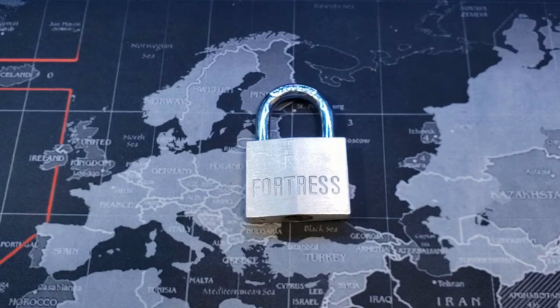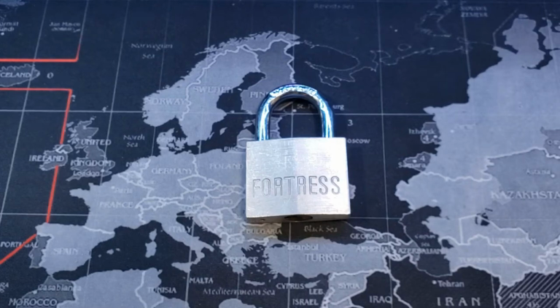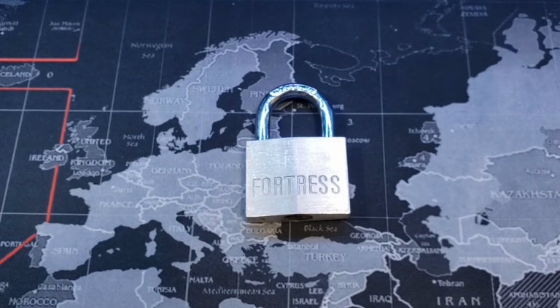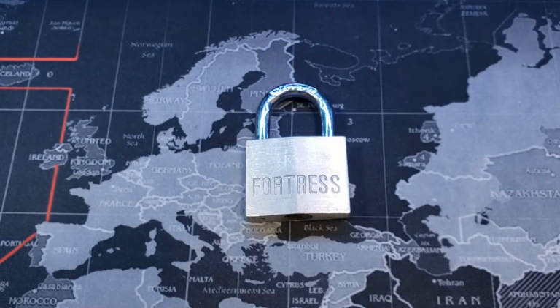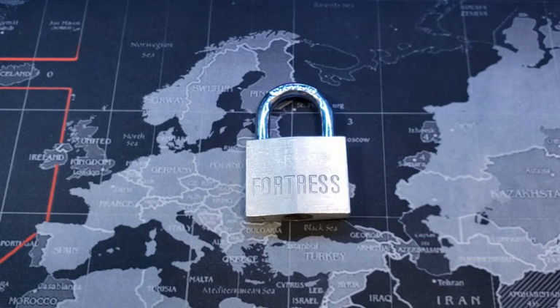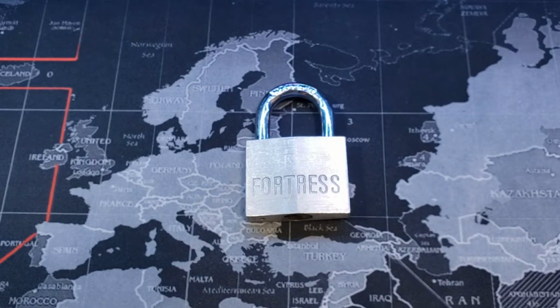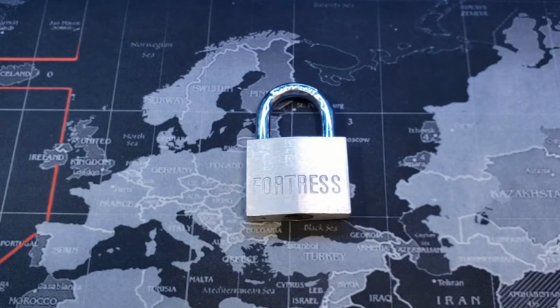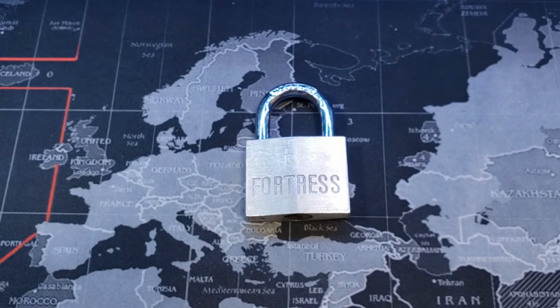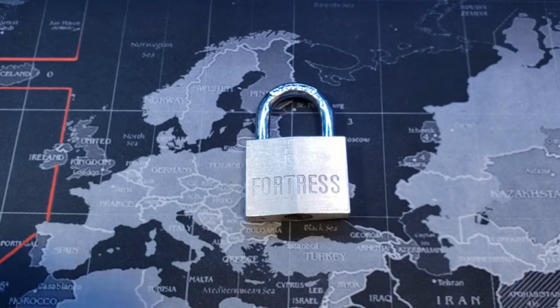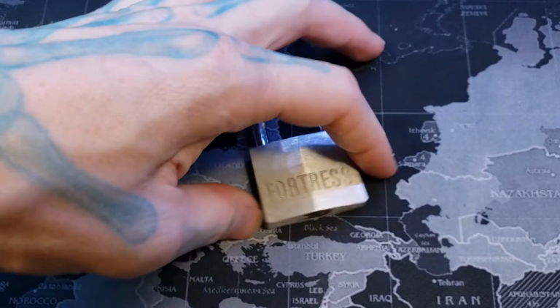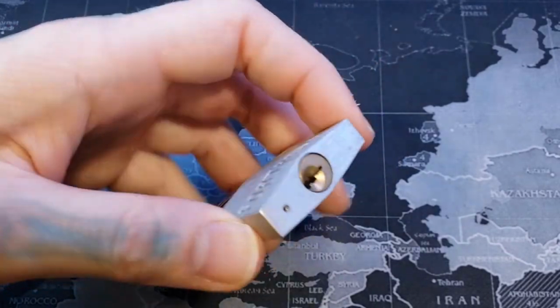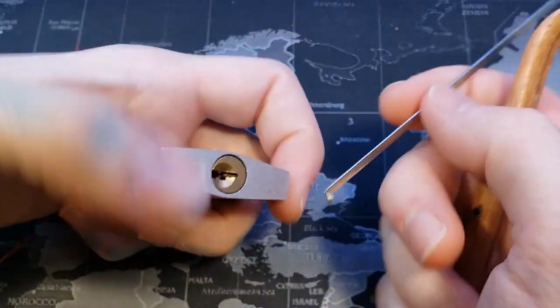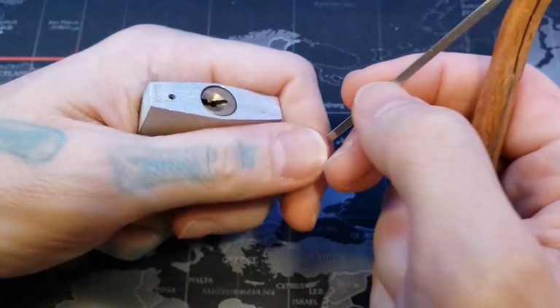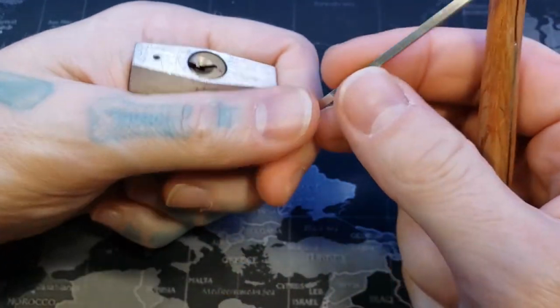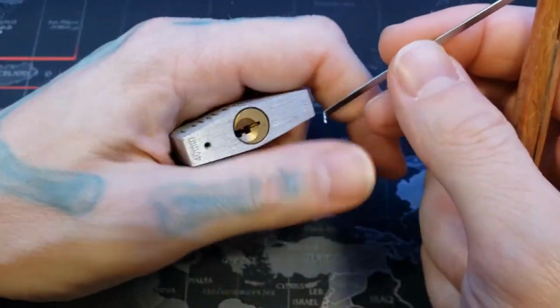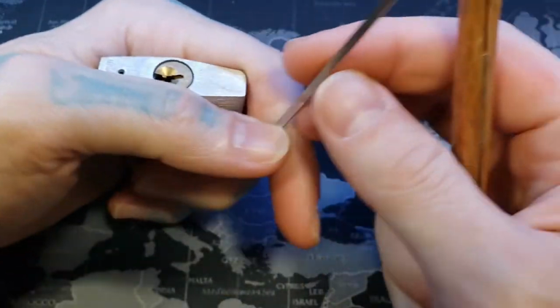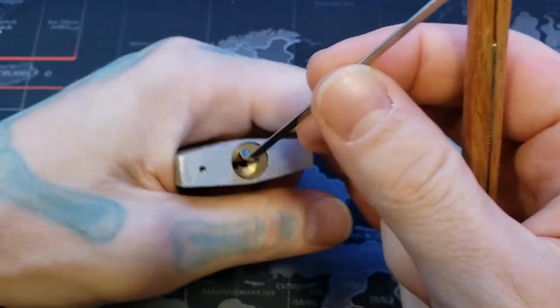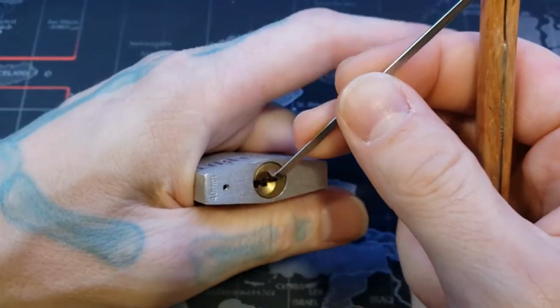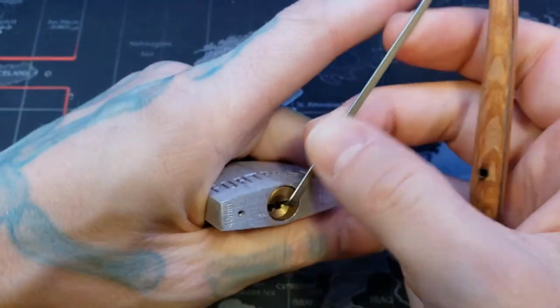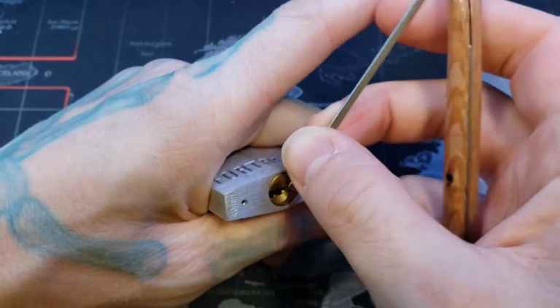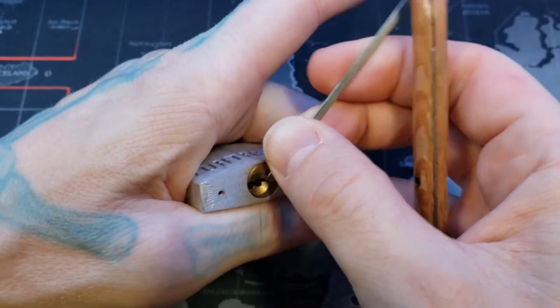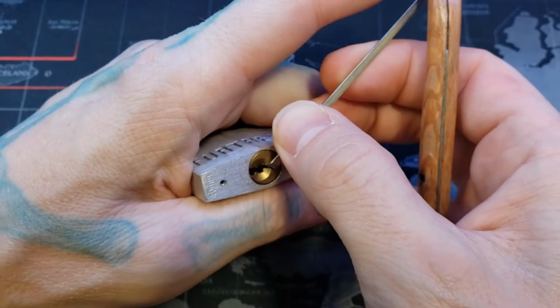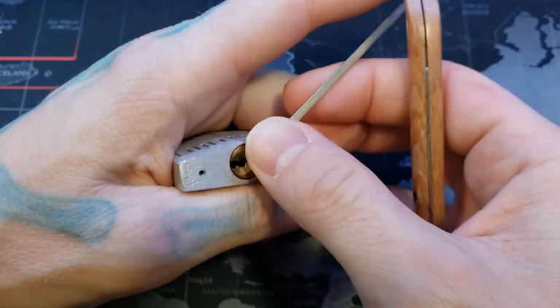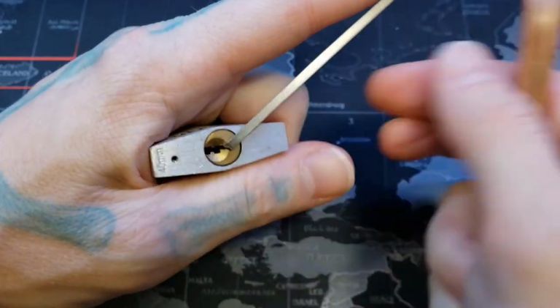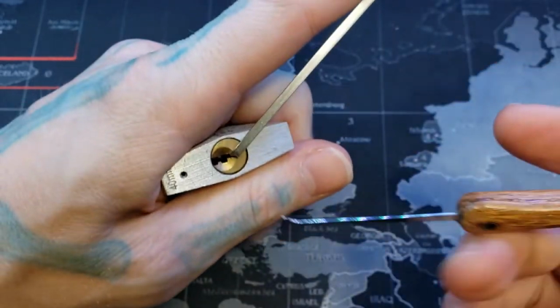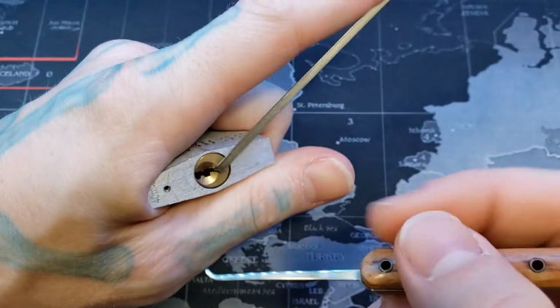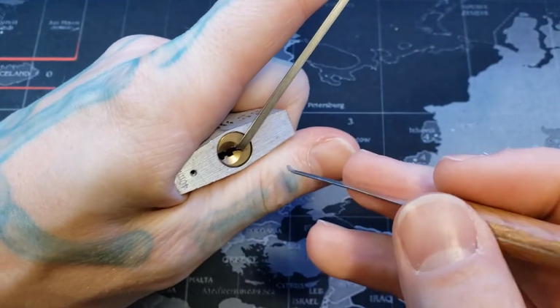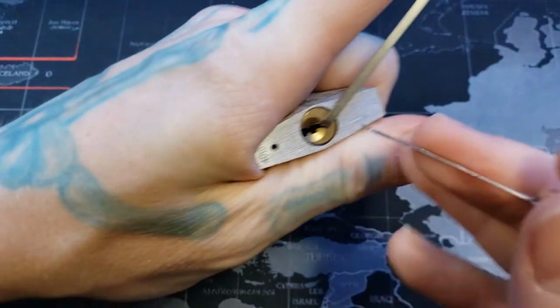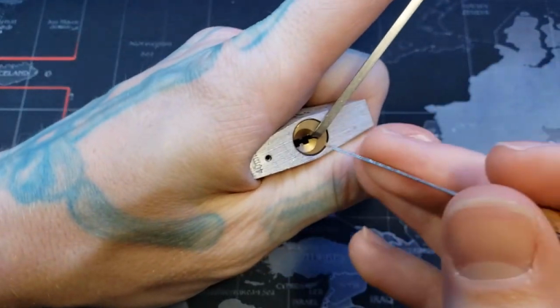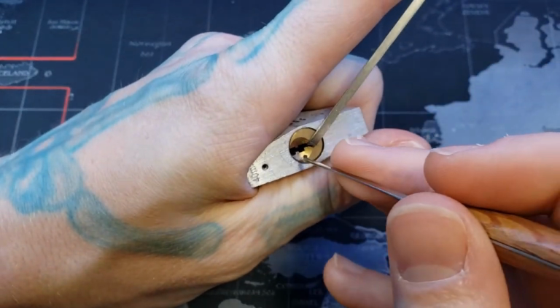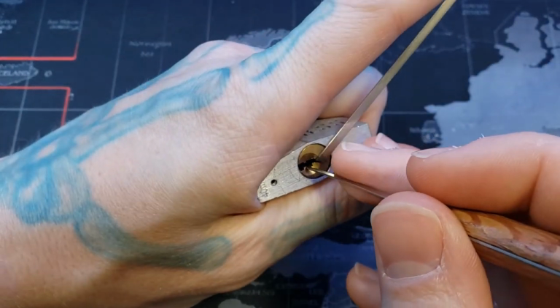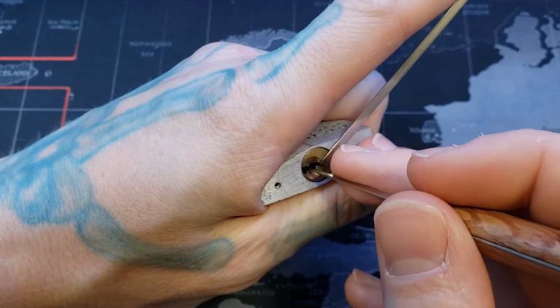Hello world, LockPickingDev here. Today I have a little 40 millimeter Fortress padlock — I don't have a key for this. Honestly, it's been so long since I picked it I have no idea what's inside, whether there are any security pins or not. Let's go ahead and see if we can pop this open real quick.